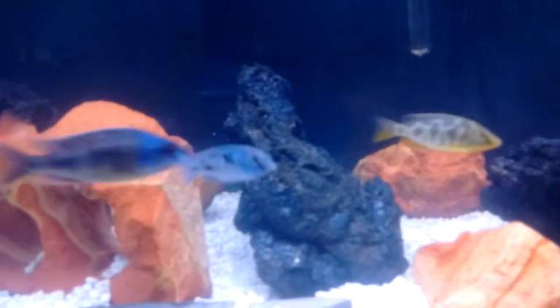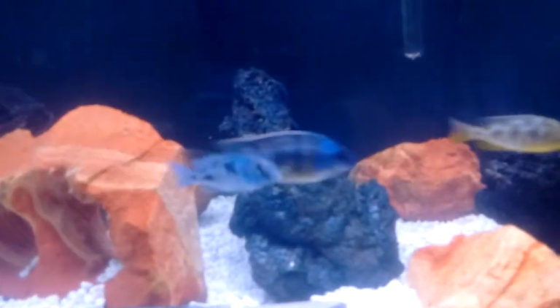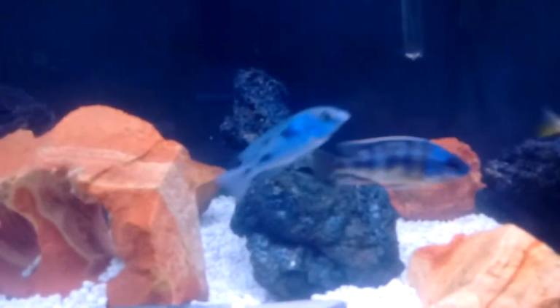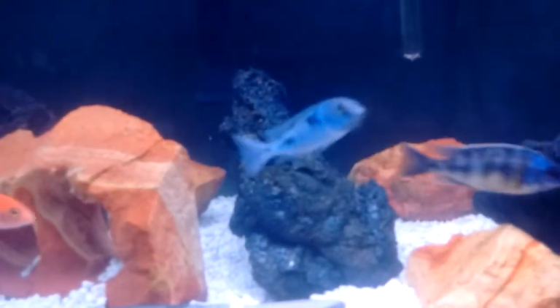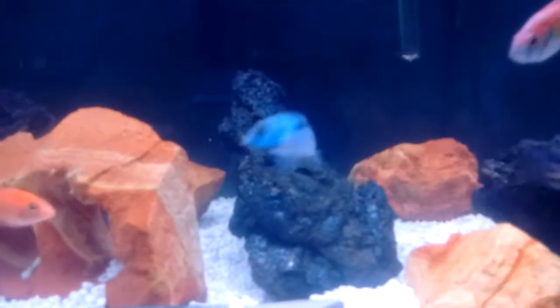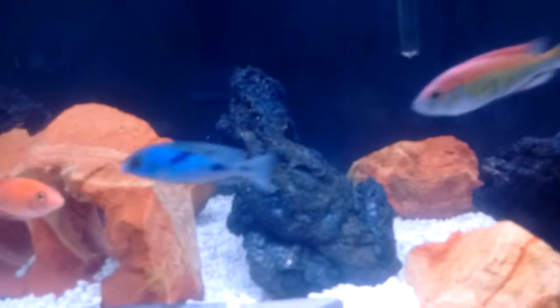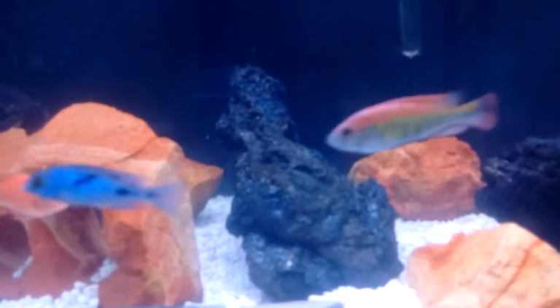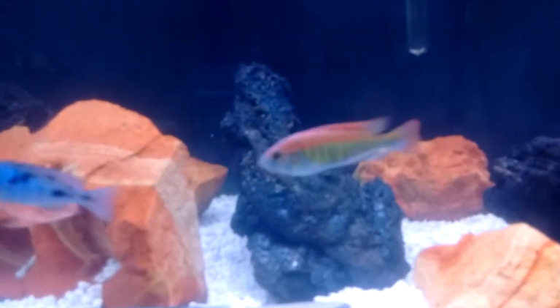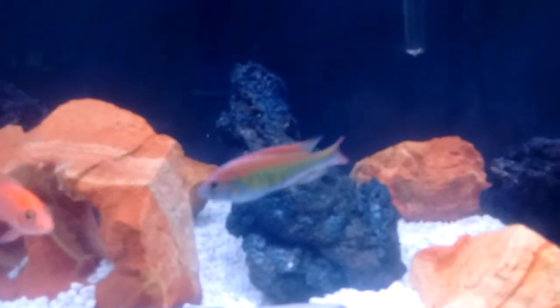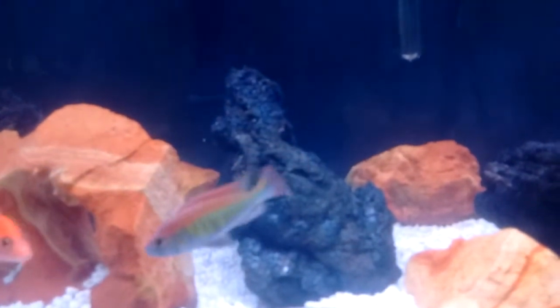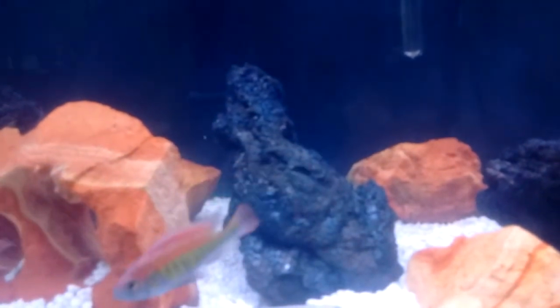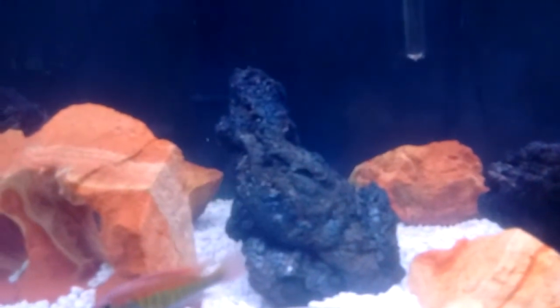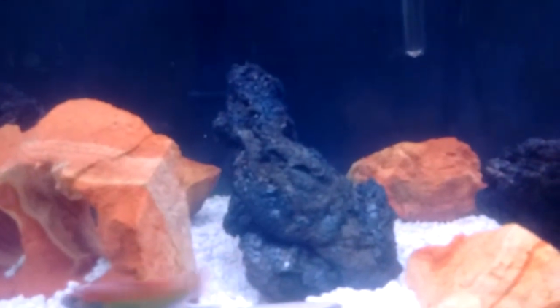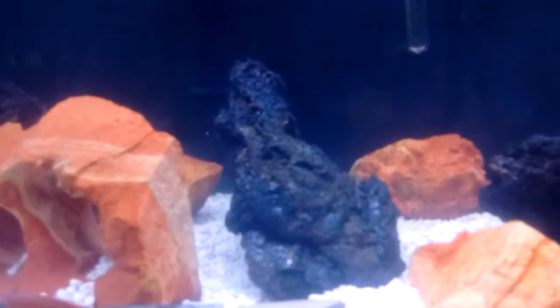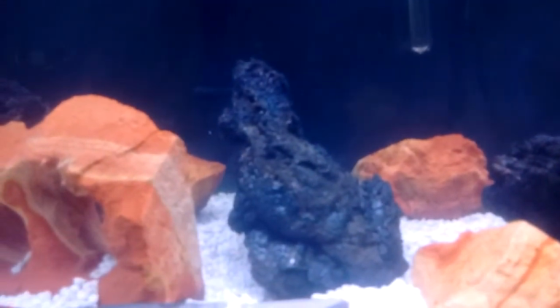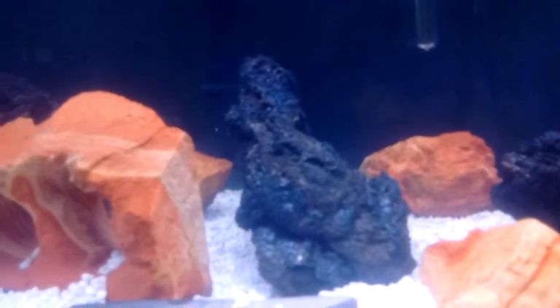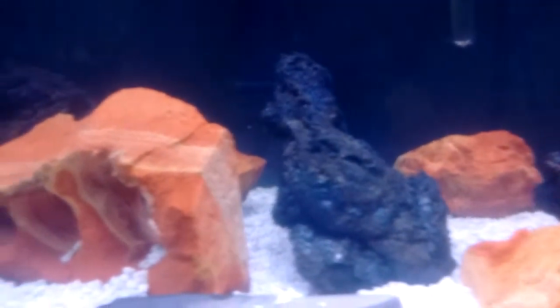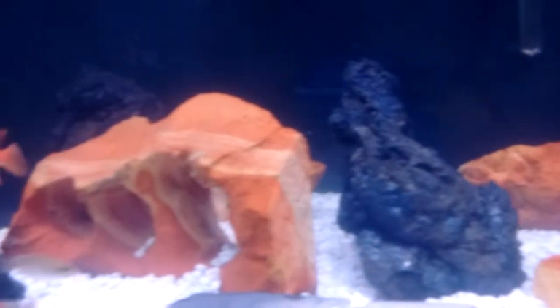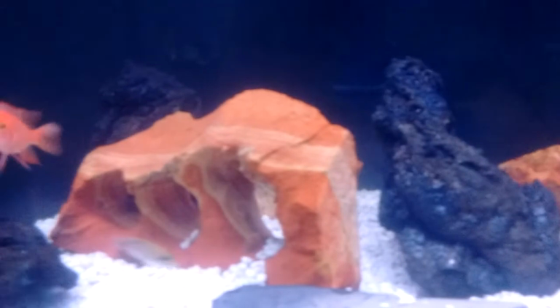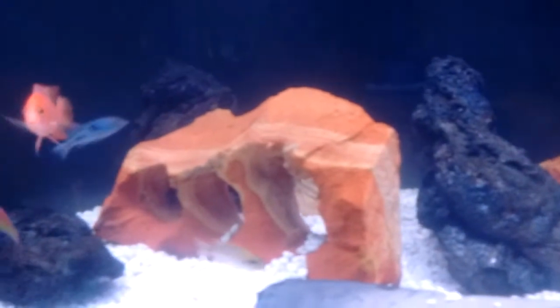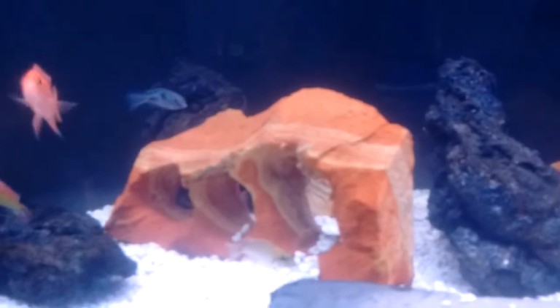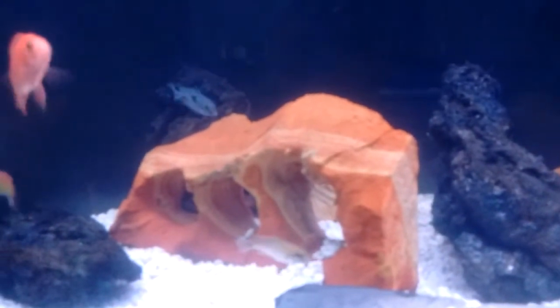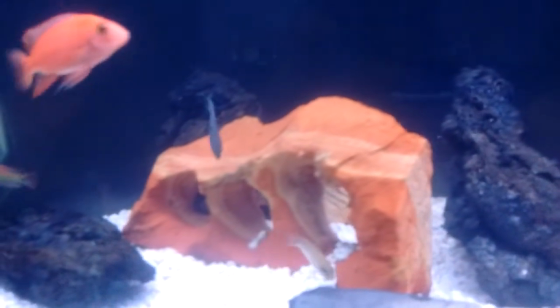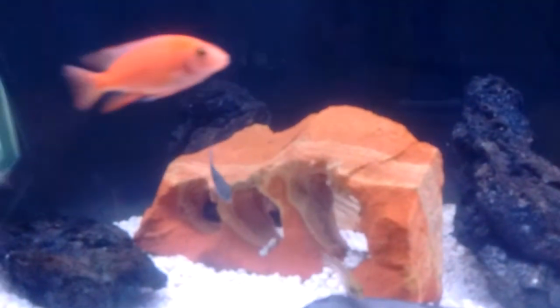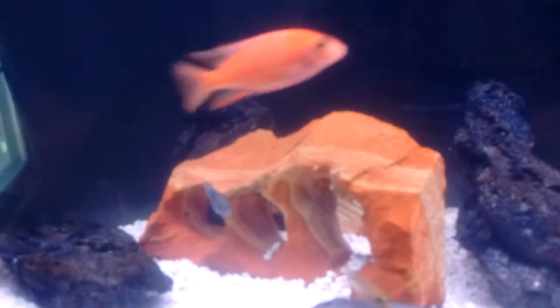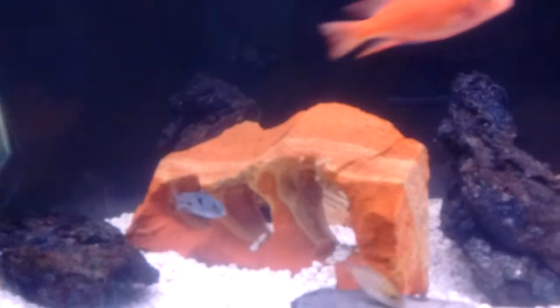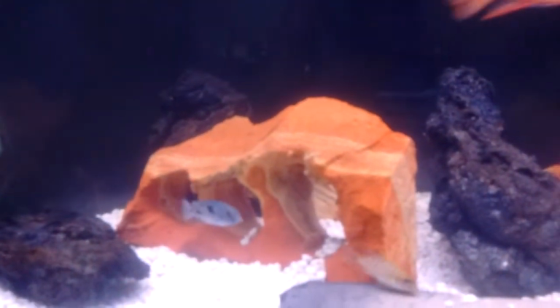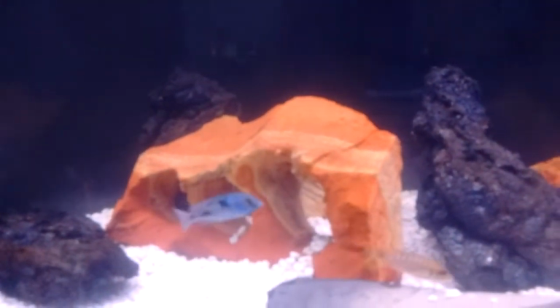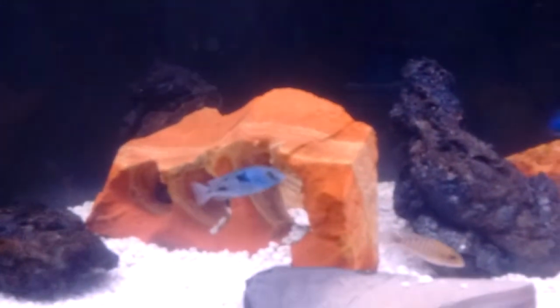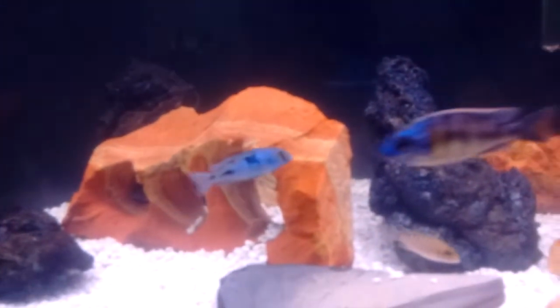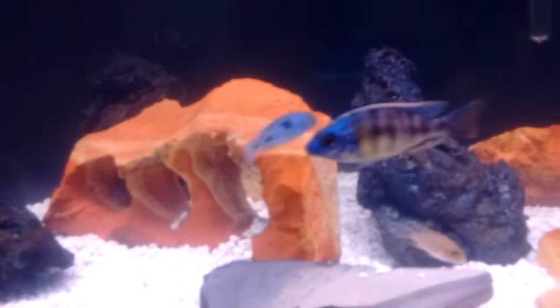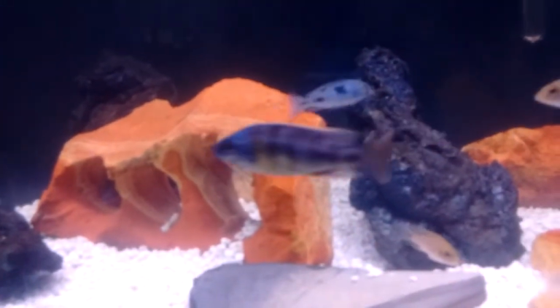That's the strawberry chasing my OB — that's my OB right there. I raised him up from like an inch. I pulled him out of my 60-gallon and put him in here because I got rid of those other two OBs — they were out of control.